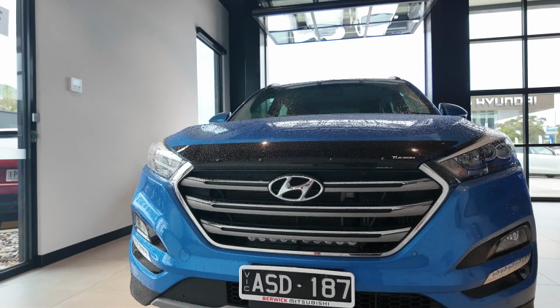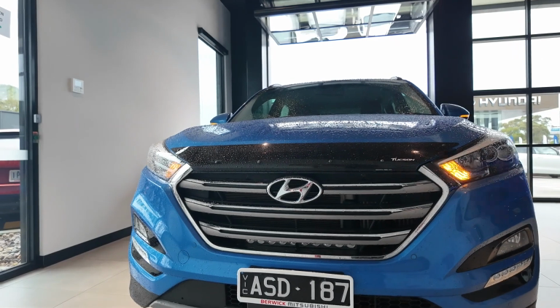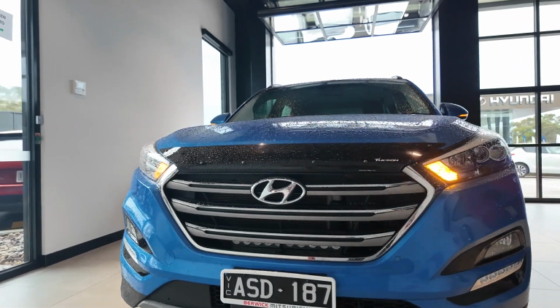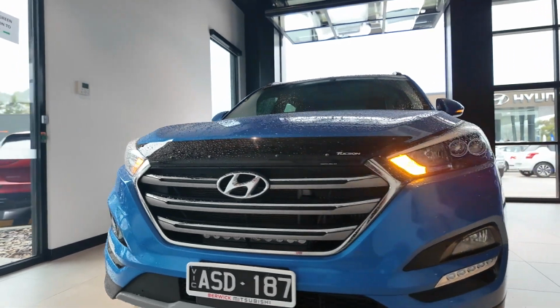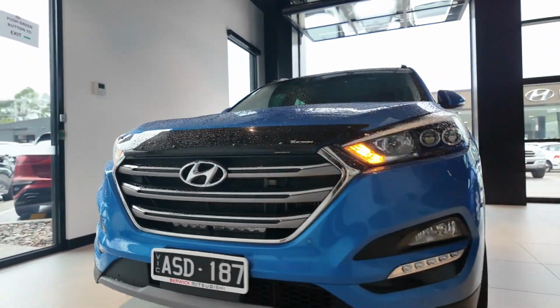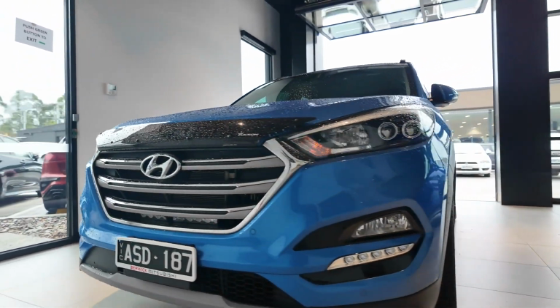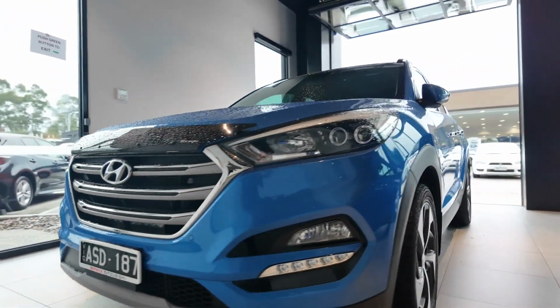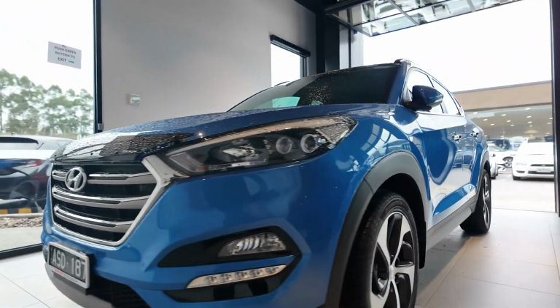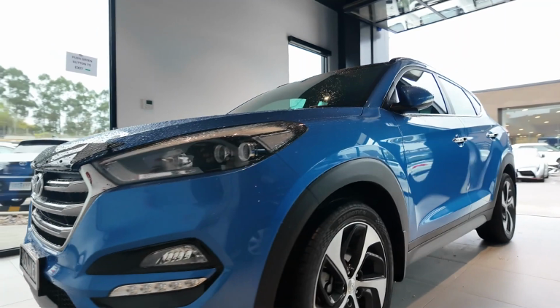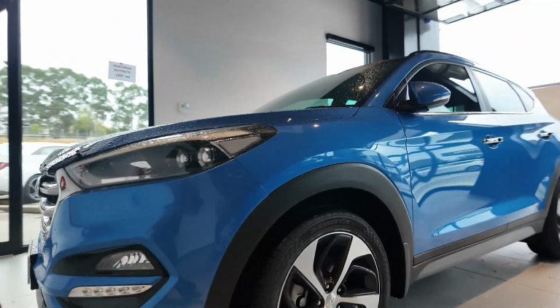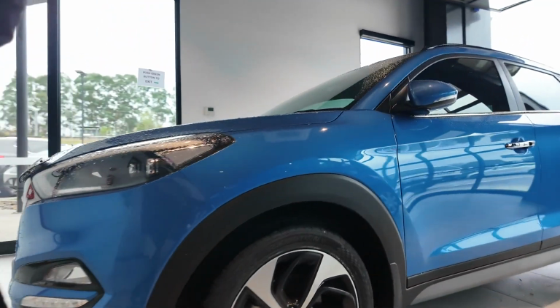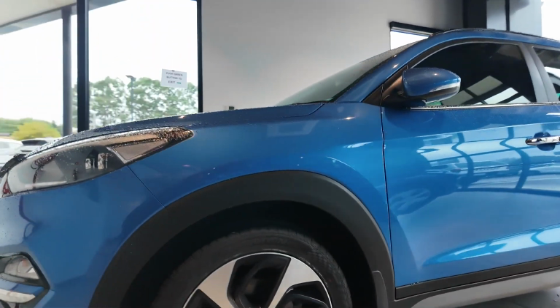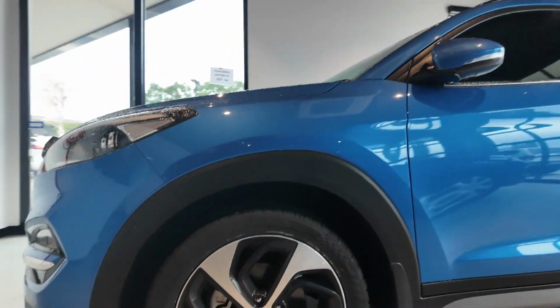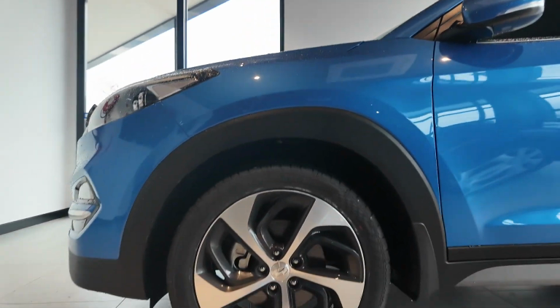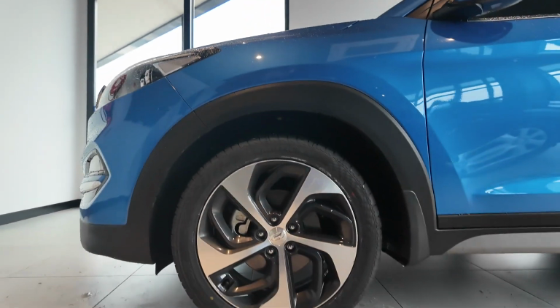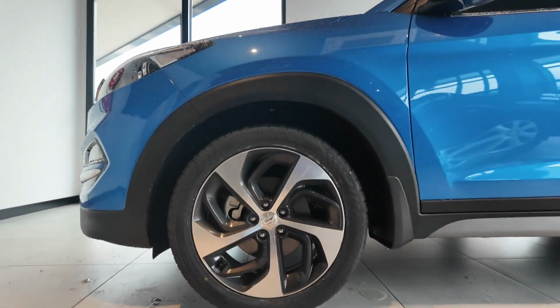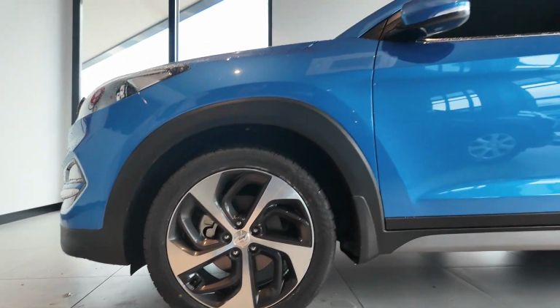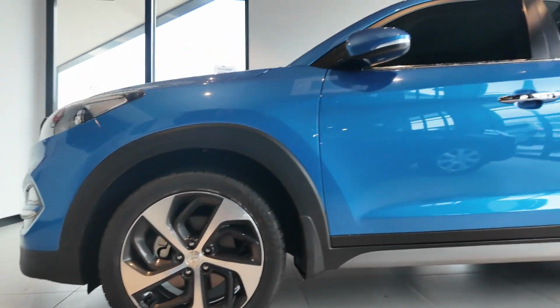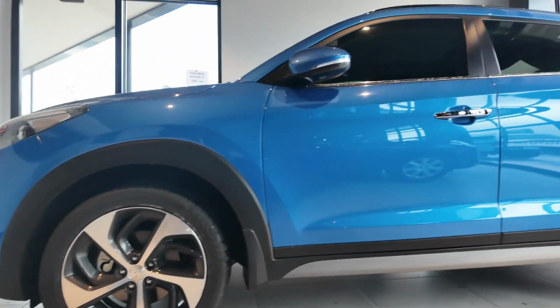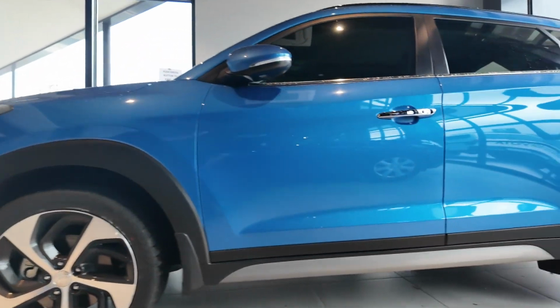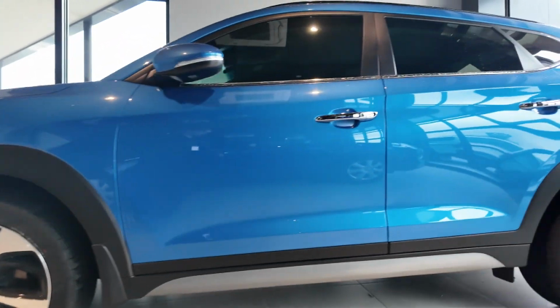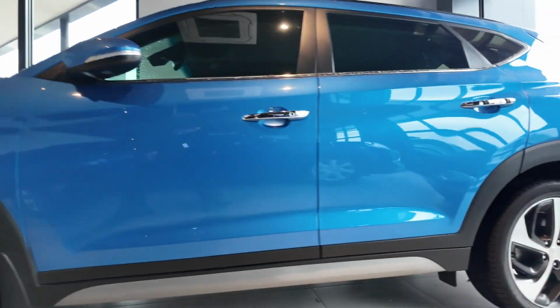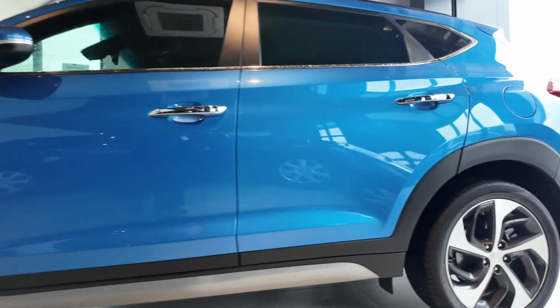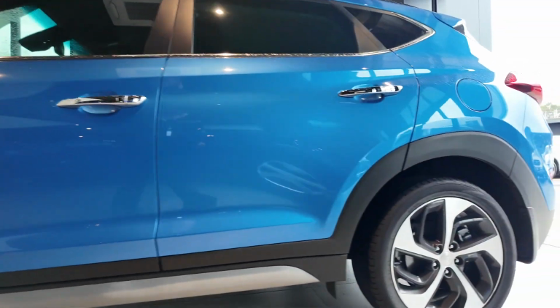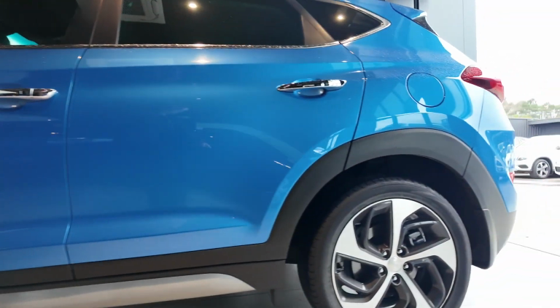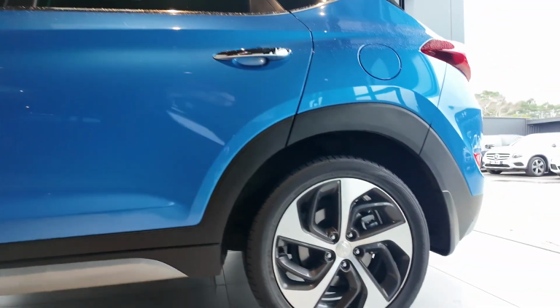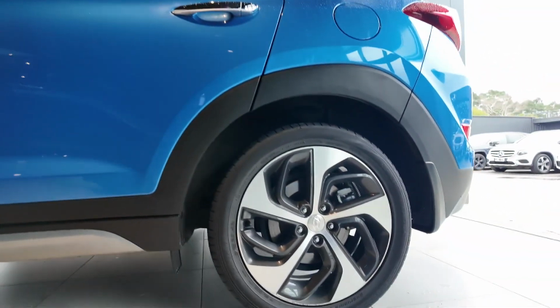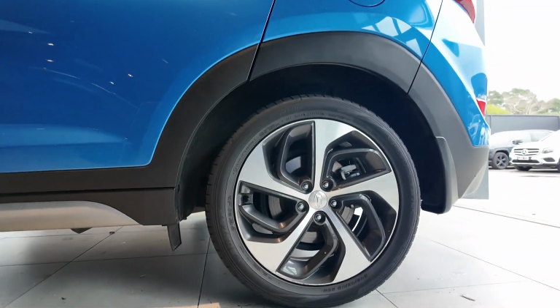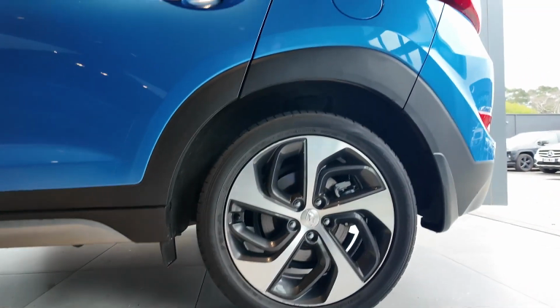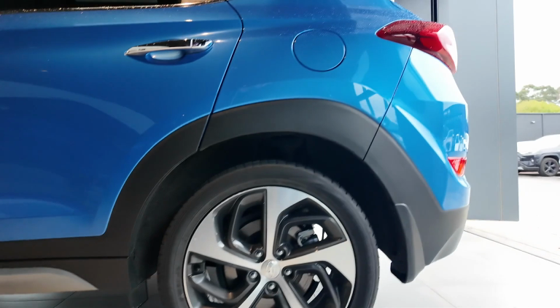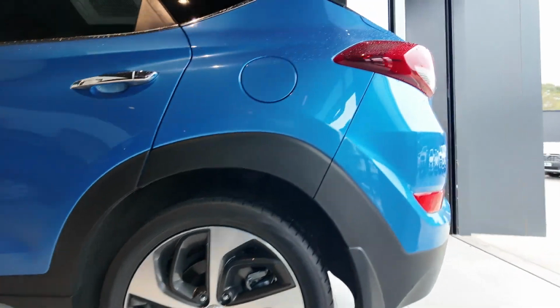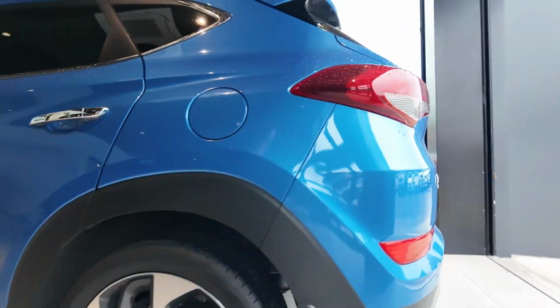Welcome to Berwick Mitsubishi, where we proudly offer a wide selection of high-quality pre-owned vehicles. Each vehicle in our inventory undergoes a thorough inspection to meet our rigorous standards of excellence.